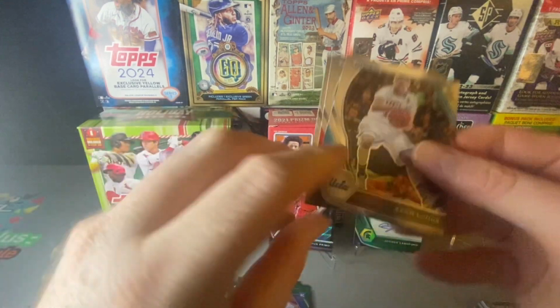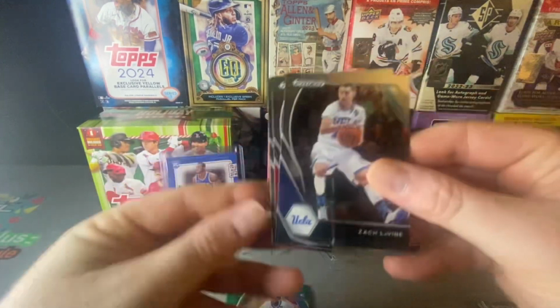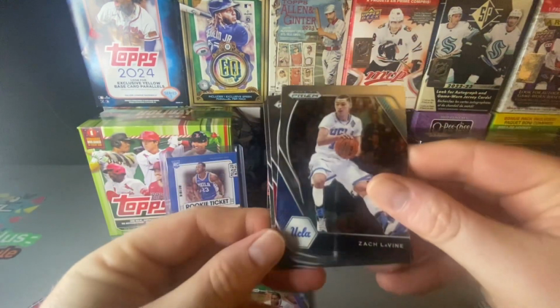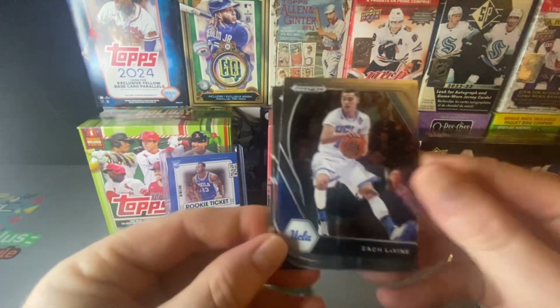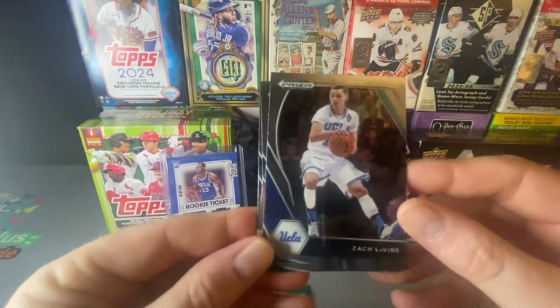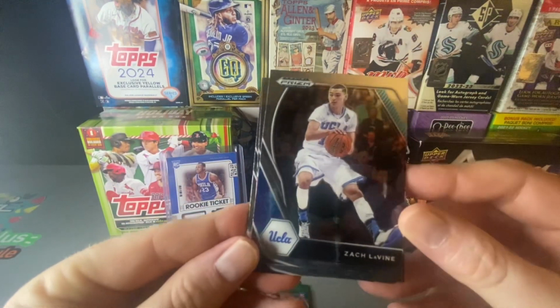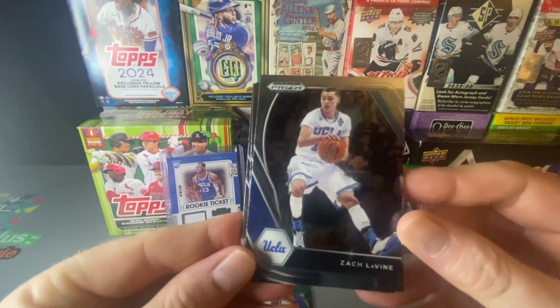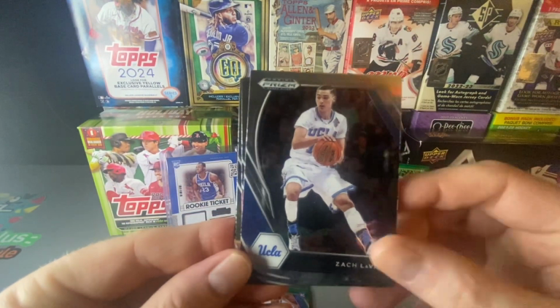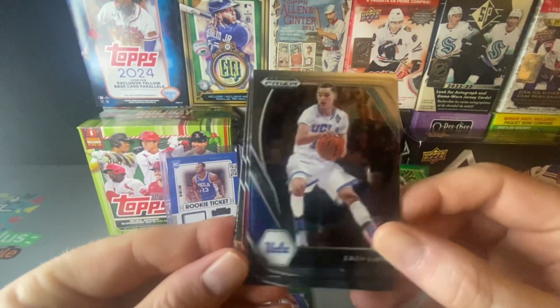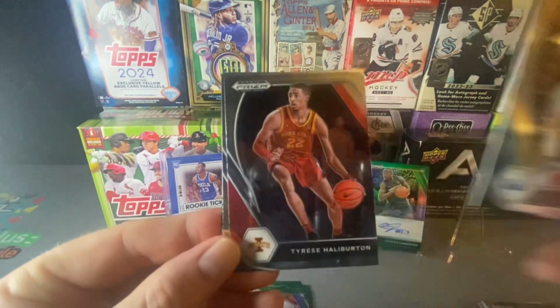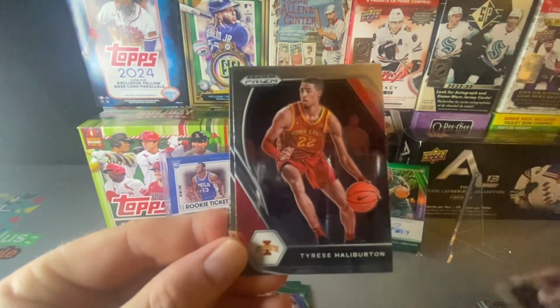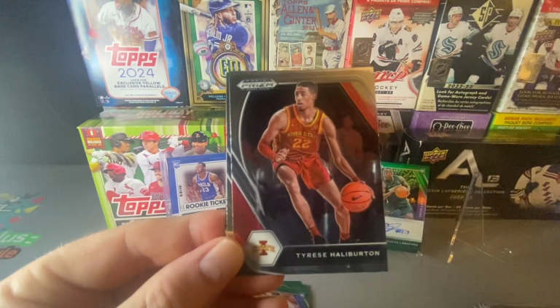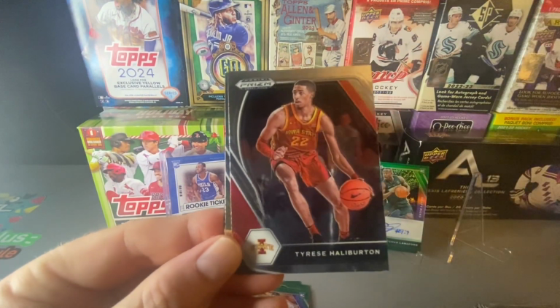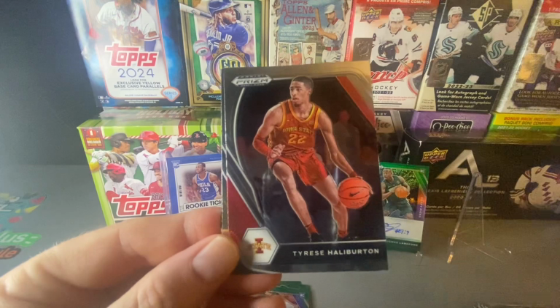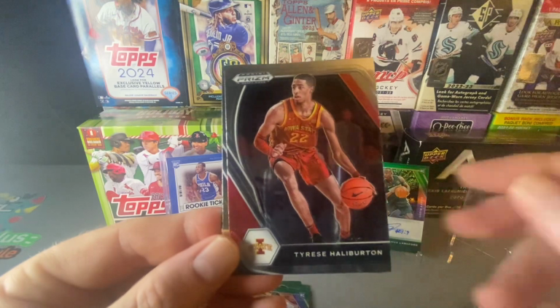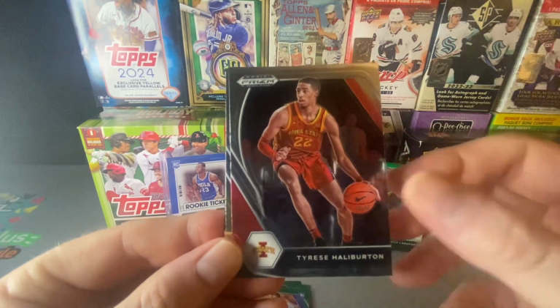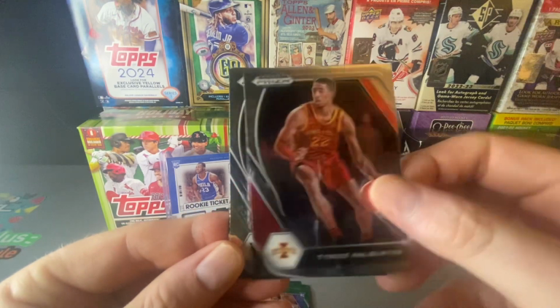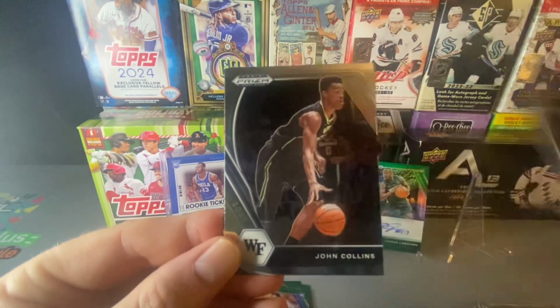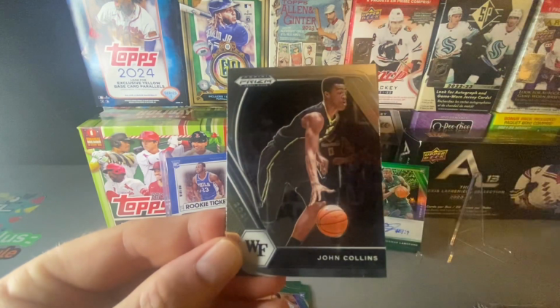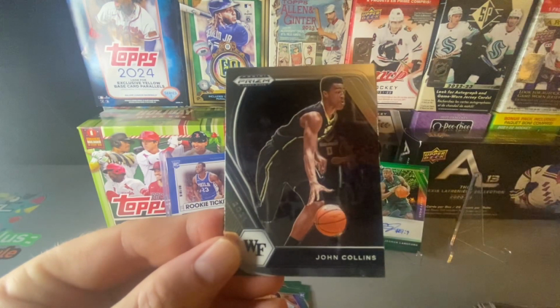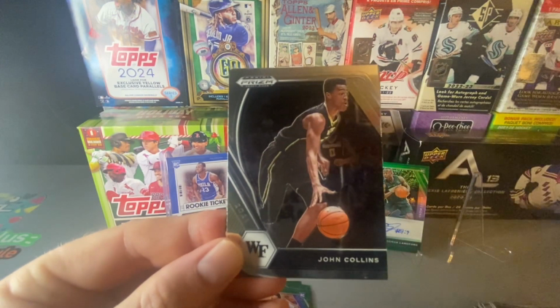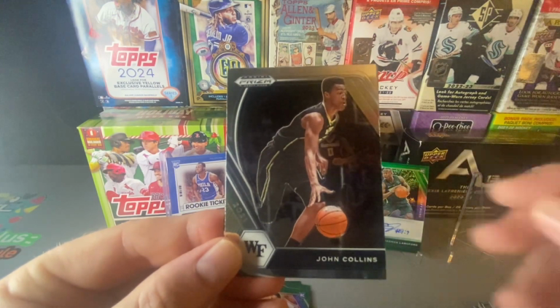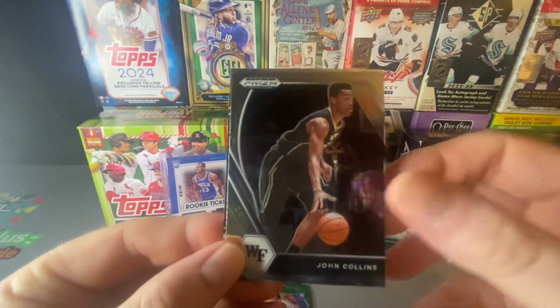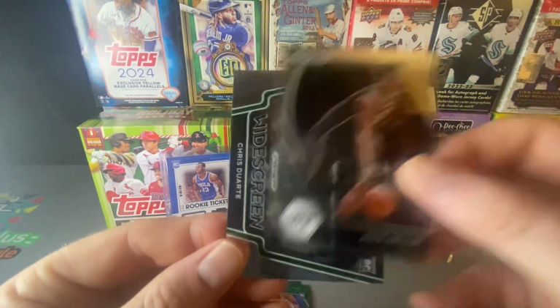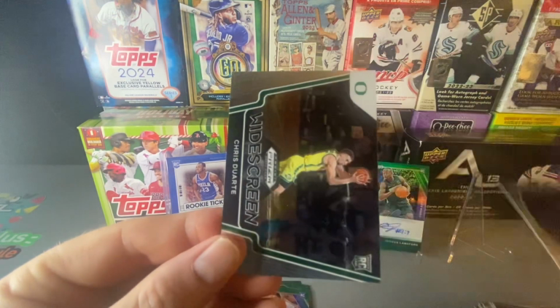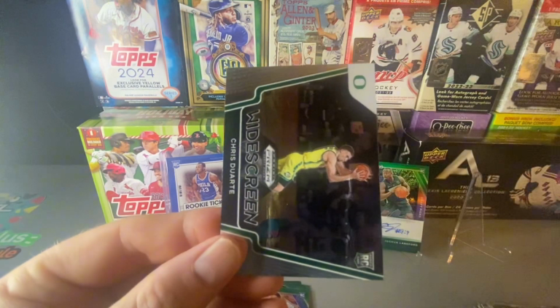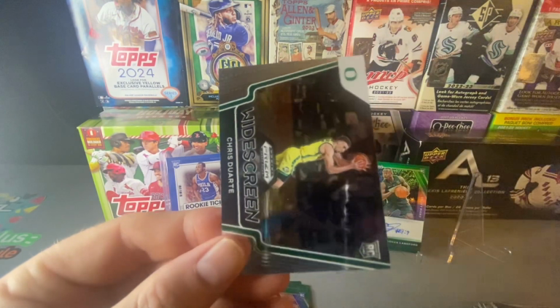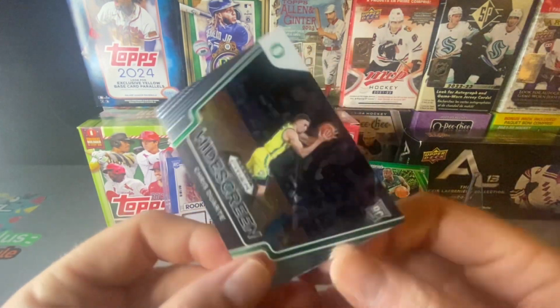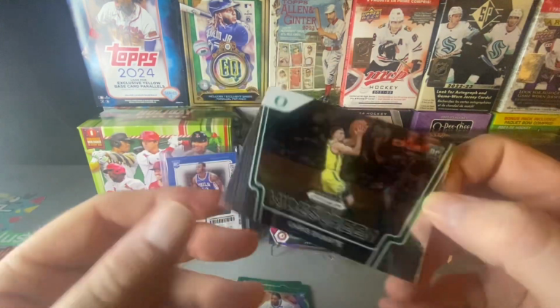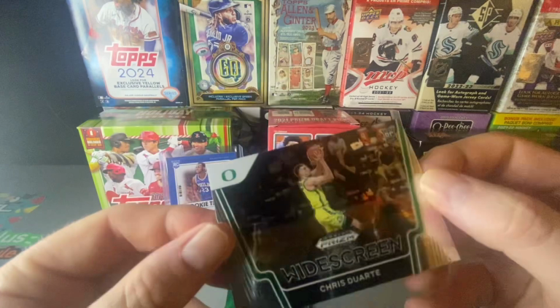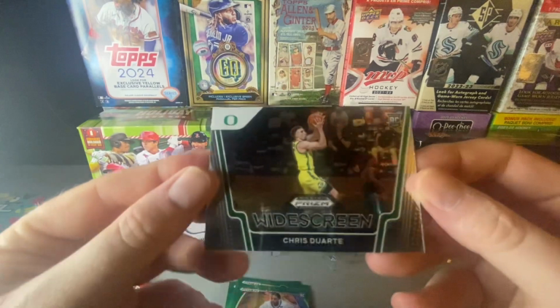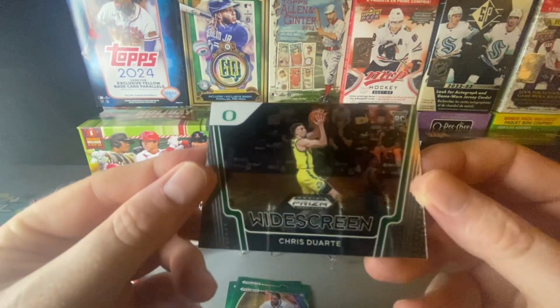Our next pack here — we have Zach LaVine, Tyrese Haliburton, John Collins. Nice wide screen.